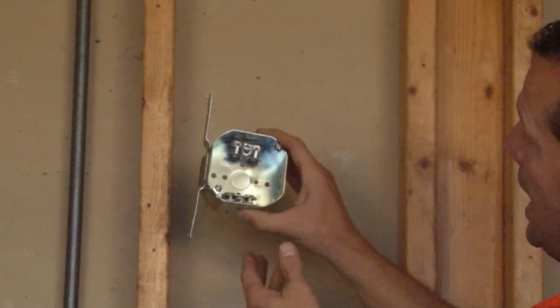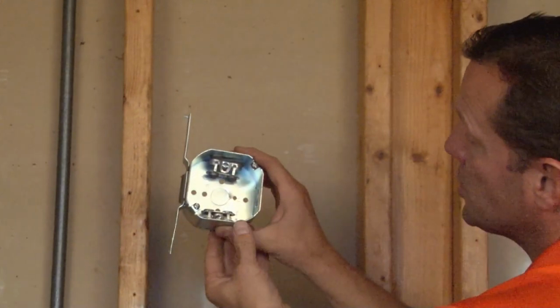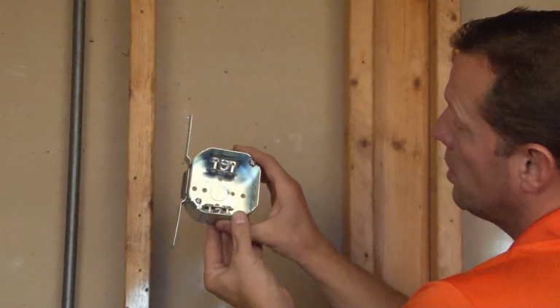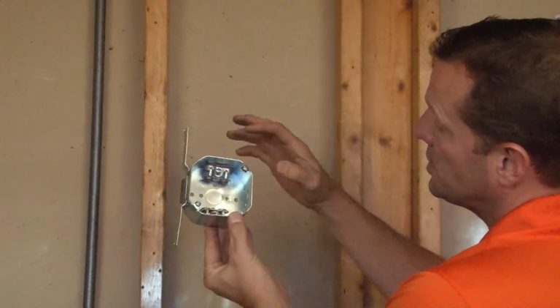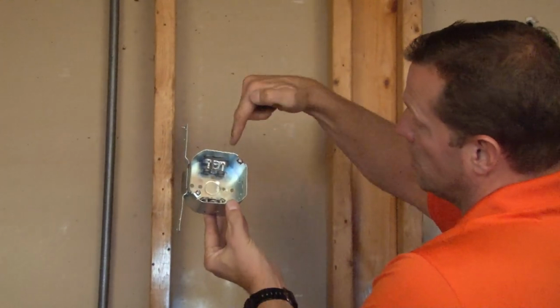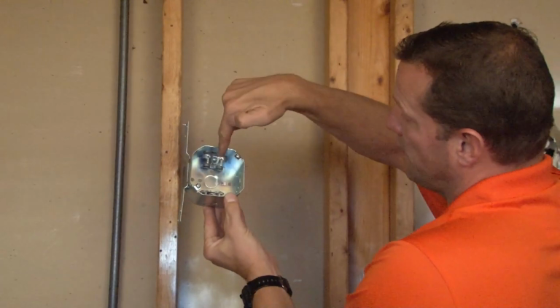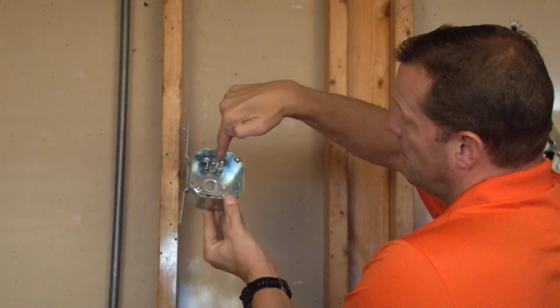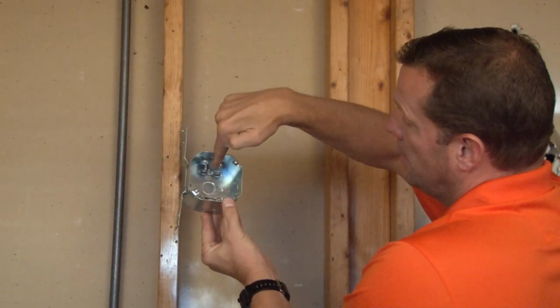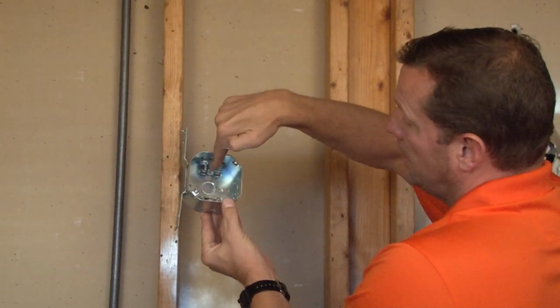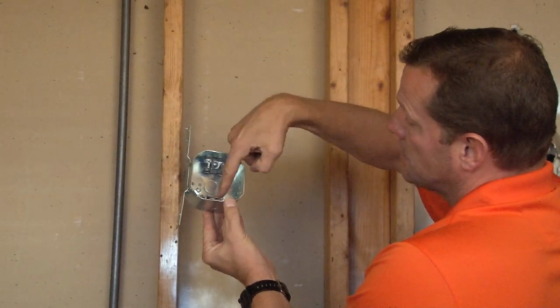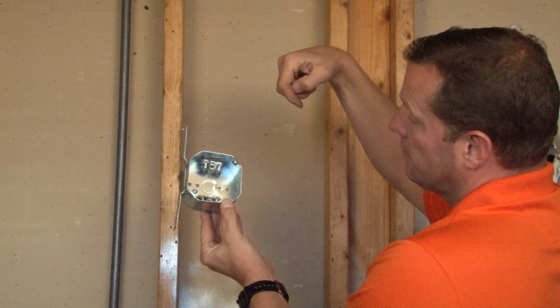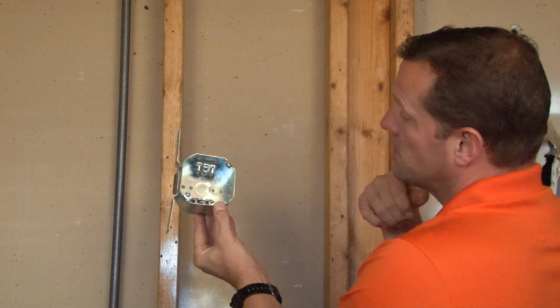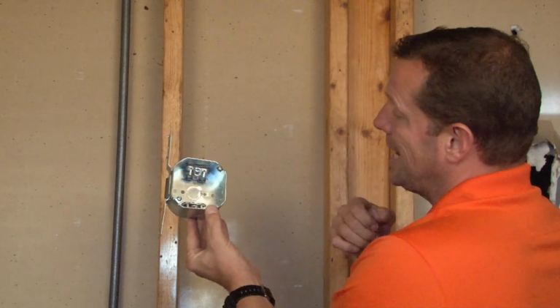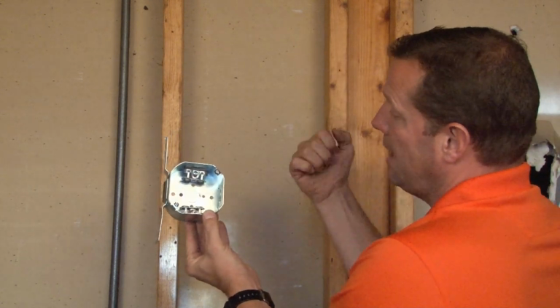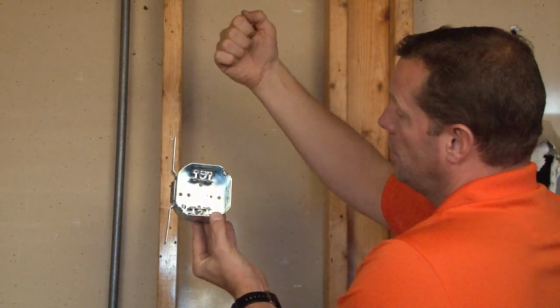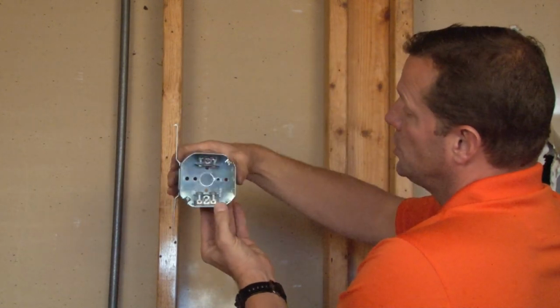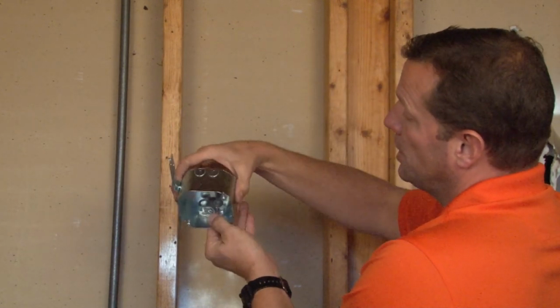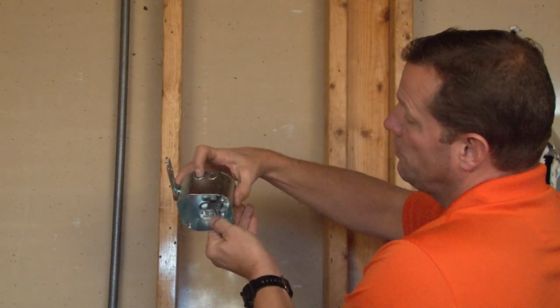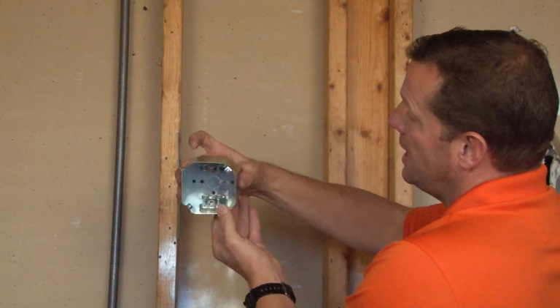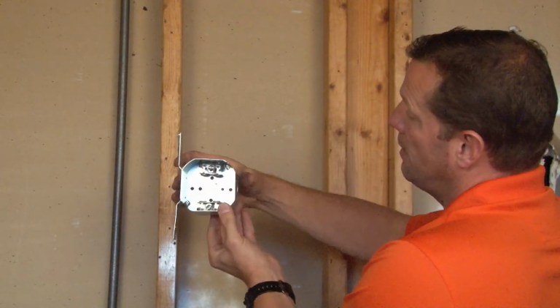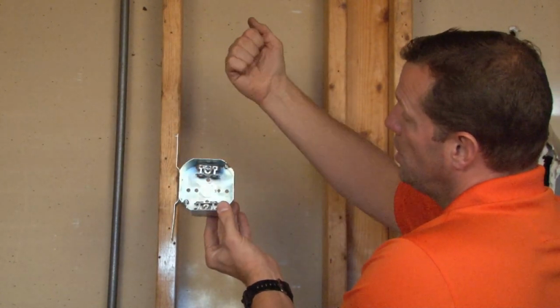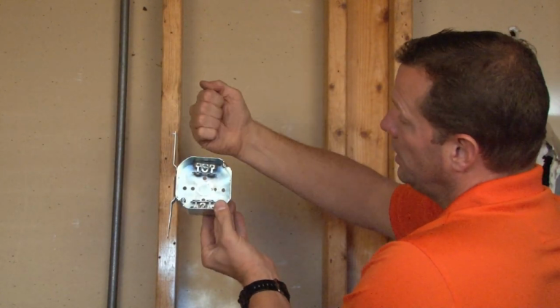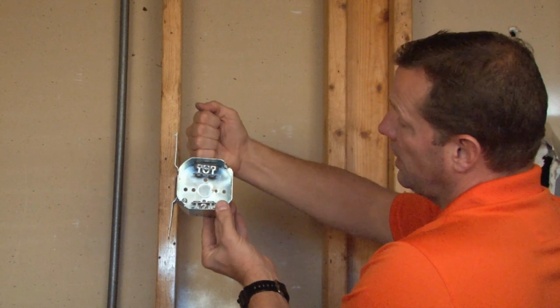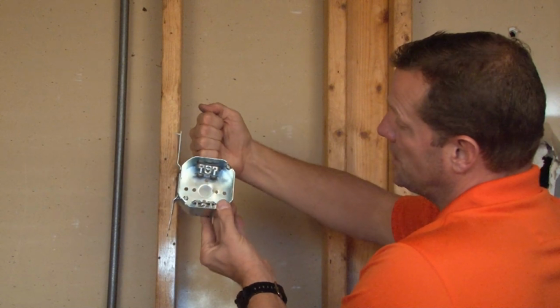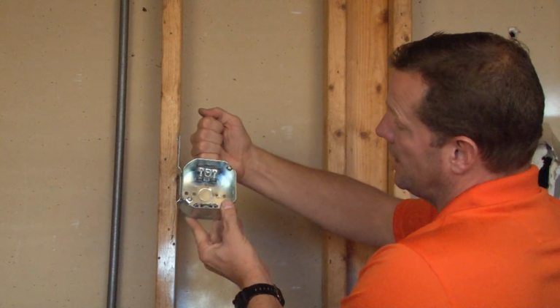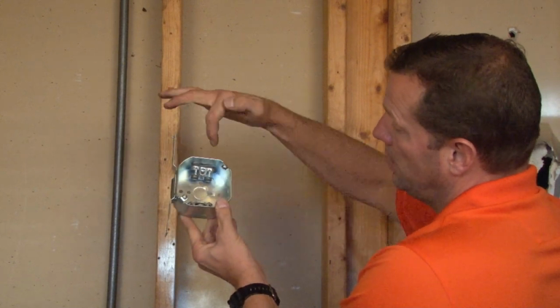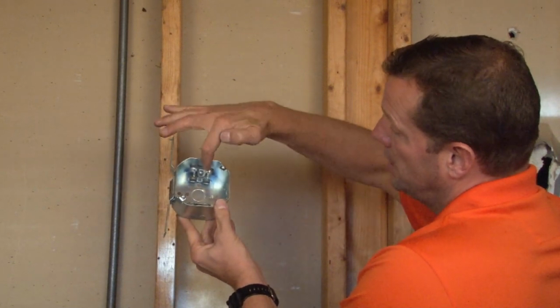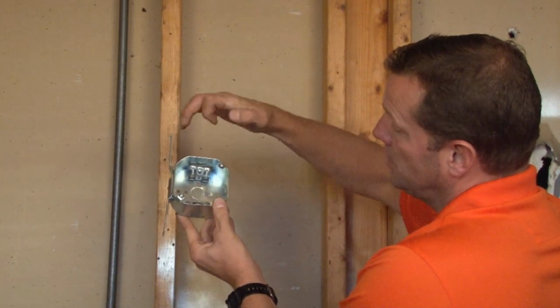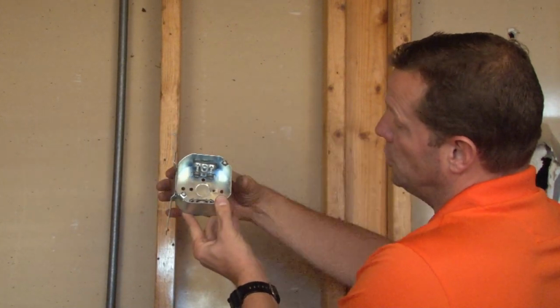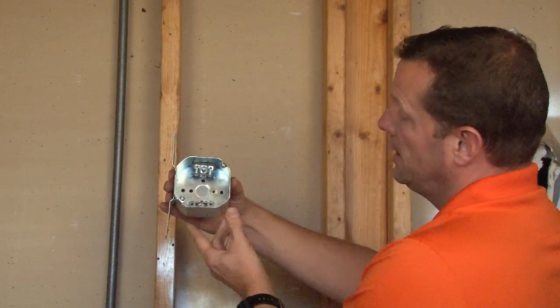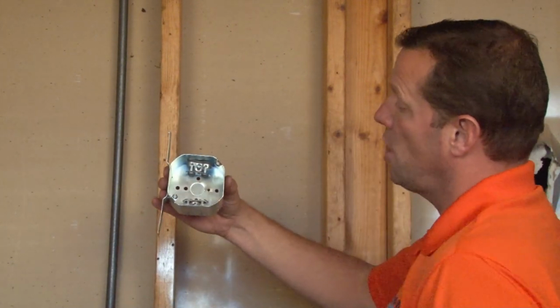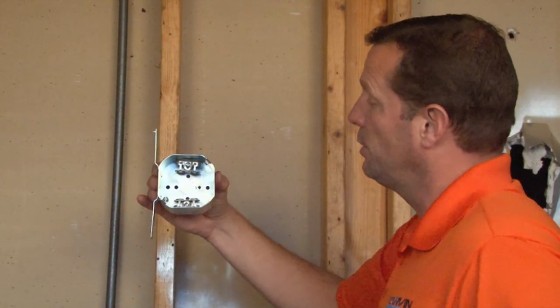It also comes standard with clamps for flexible metallic cable. You simply remove the side tabs, pull in your flexible metallic cable, tighten the screw, and the install is complete.